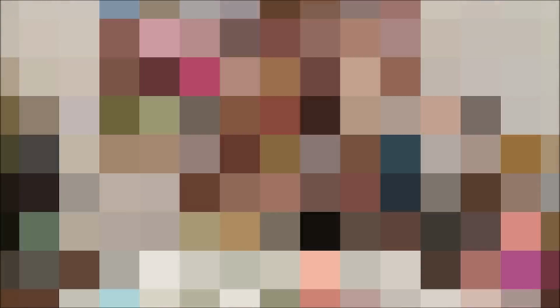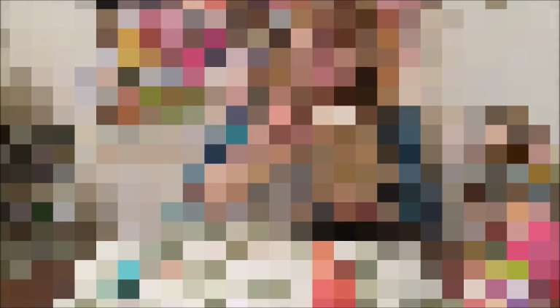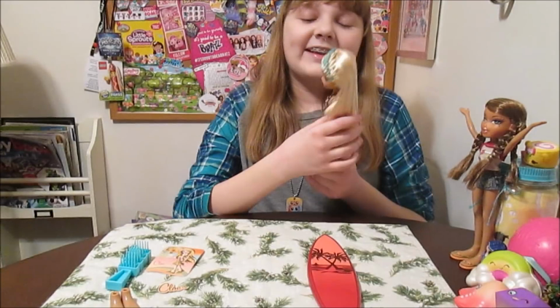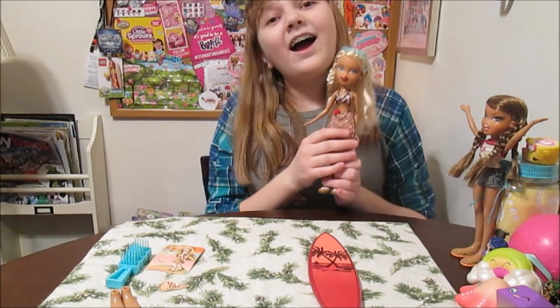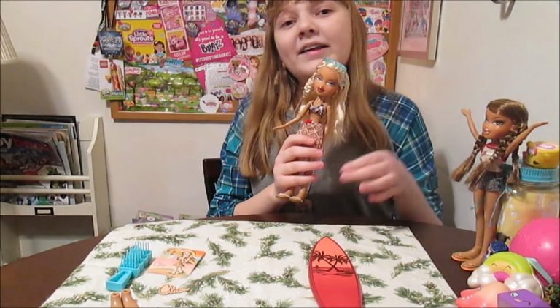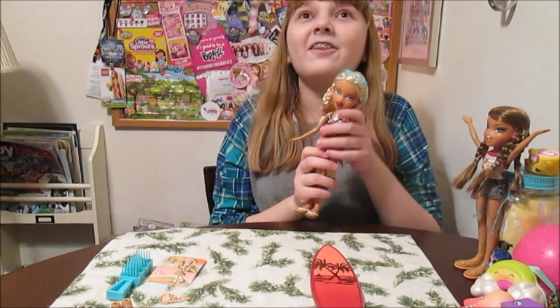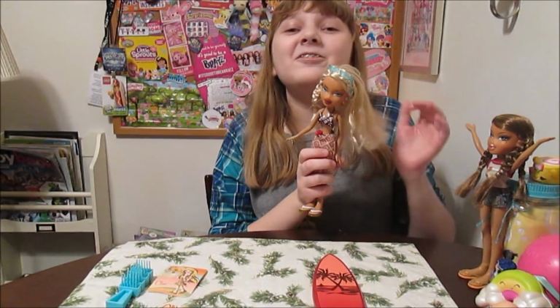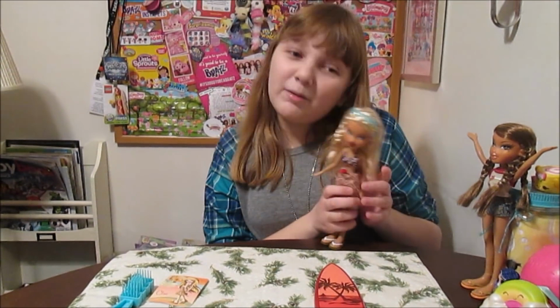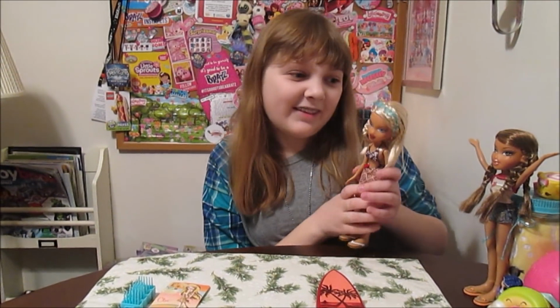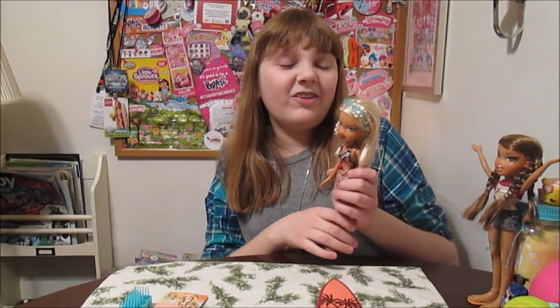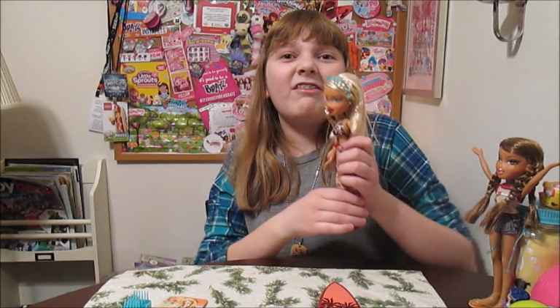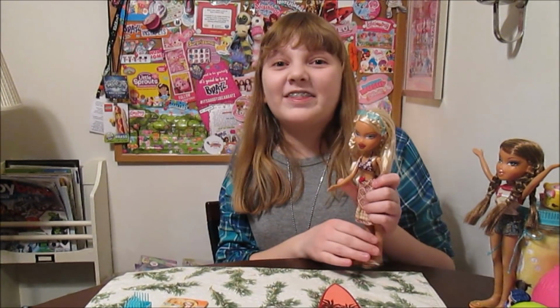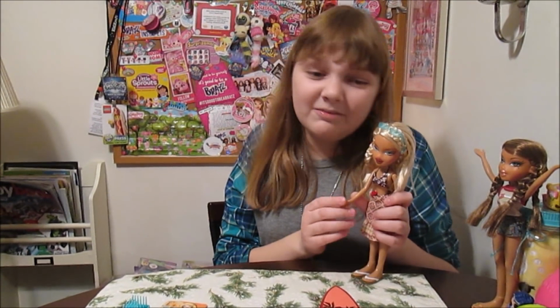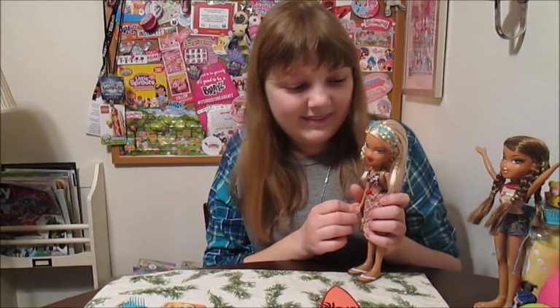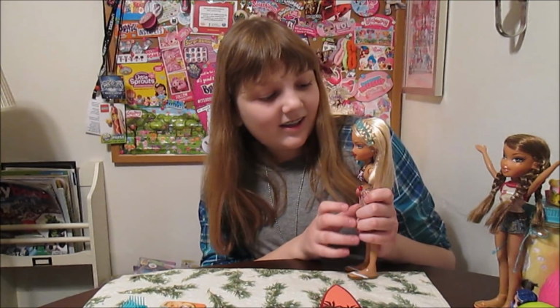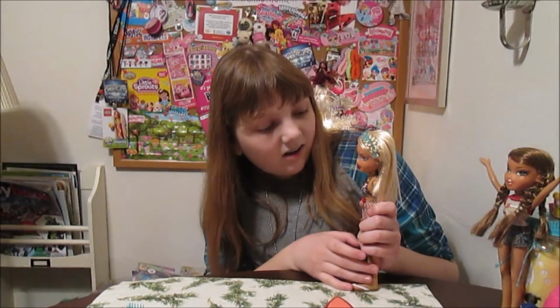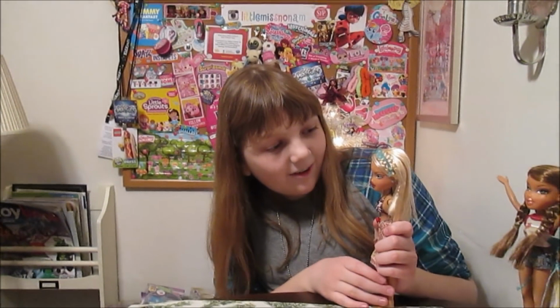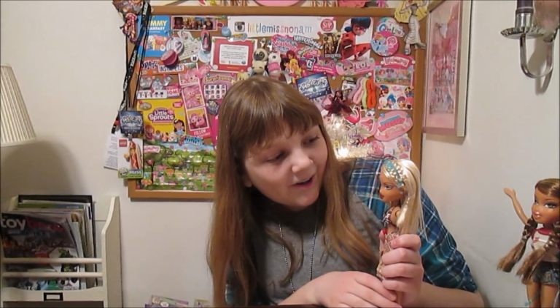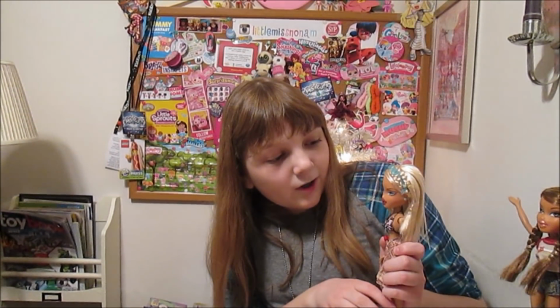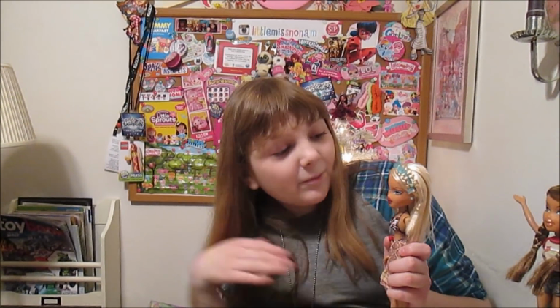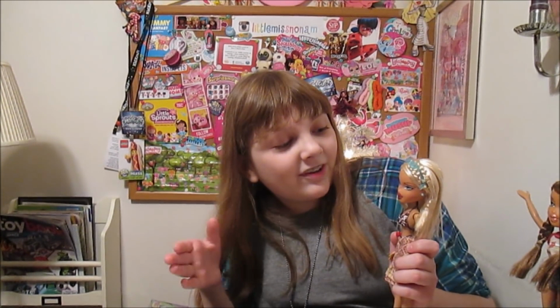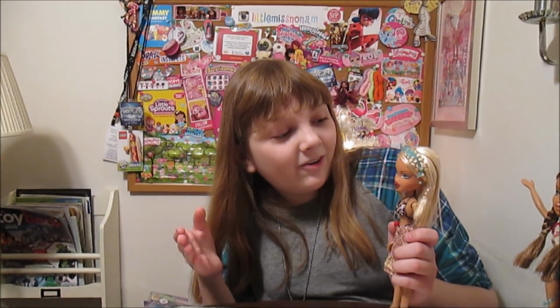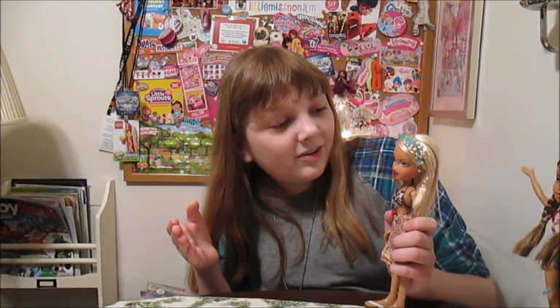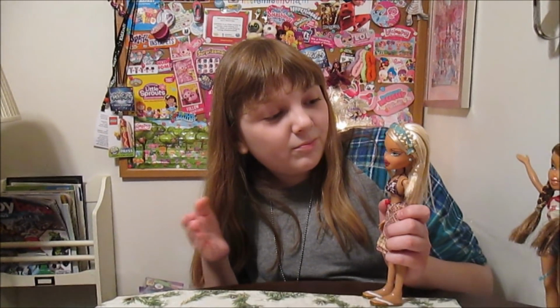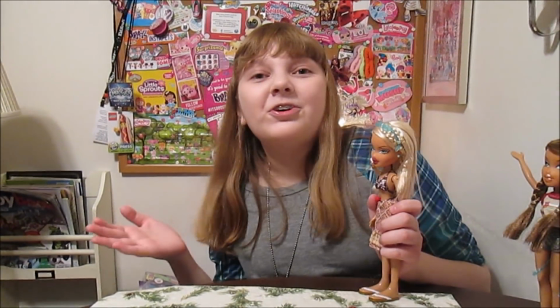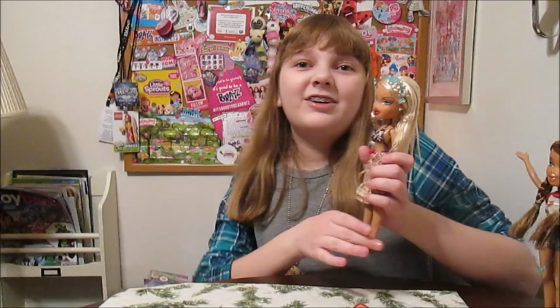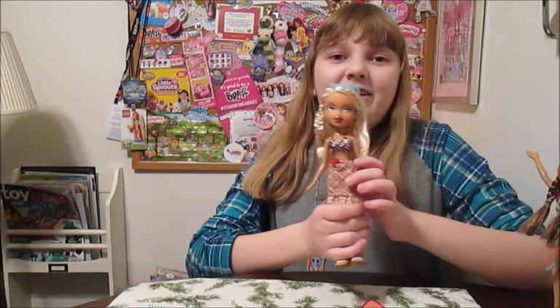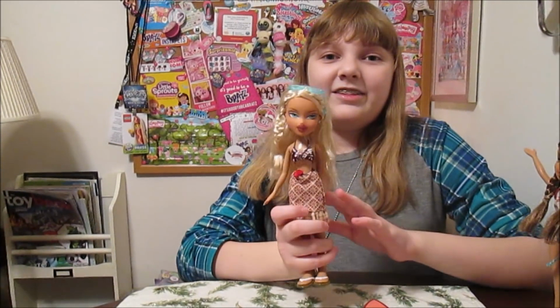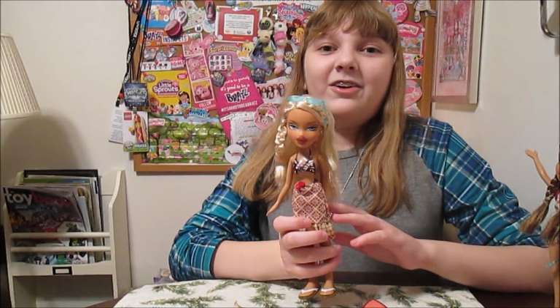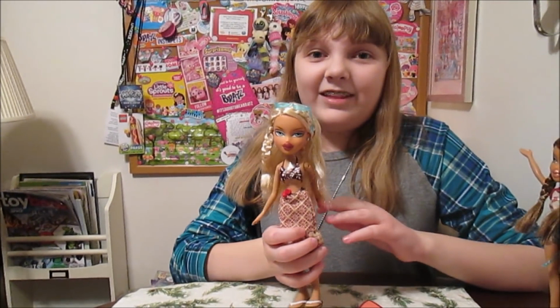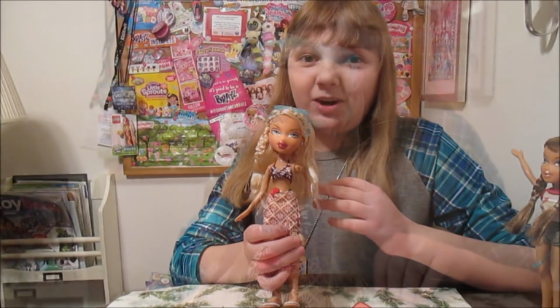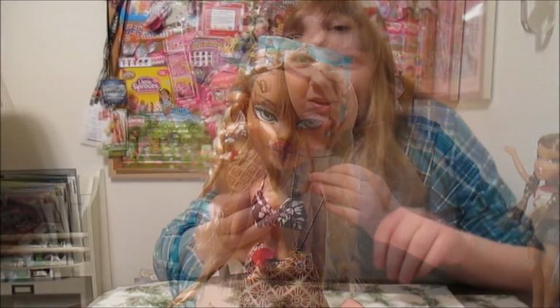We're back, and Chloe is out of the box and looking fabulous. She looks awesome and she's so pretty. I love her. Her makeup is just so beautiful. She's really nice. Let's show her up close.